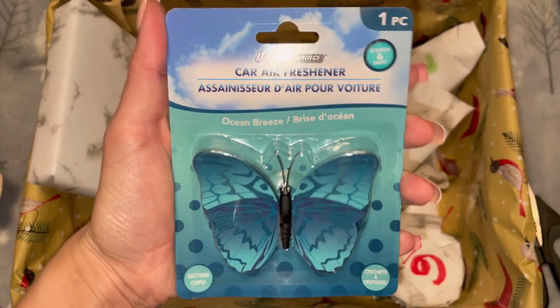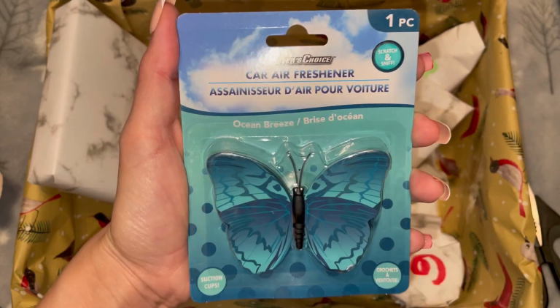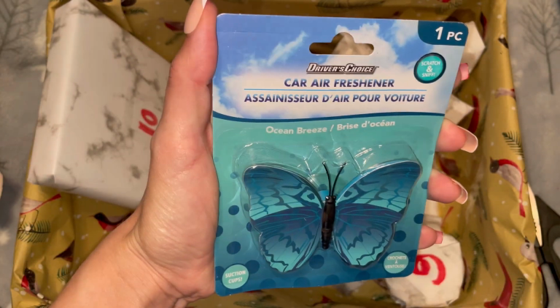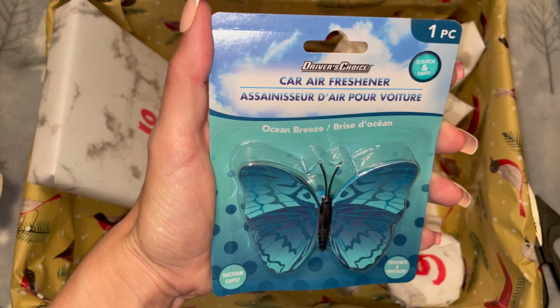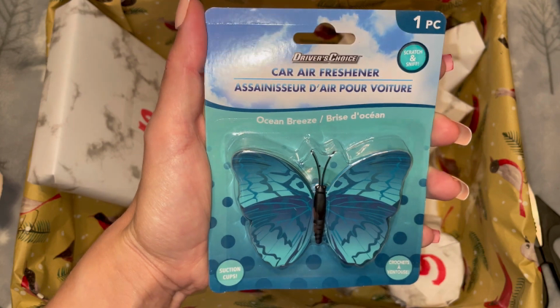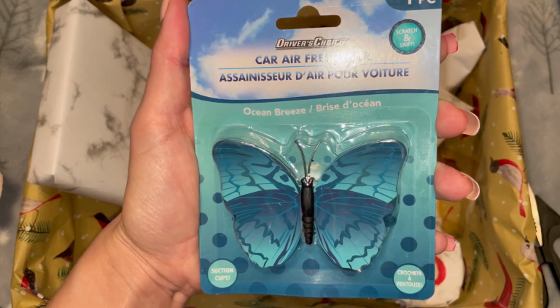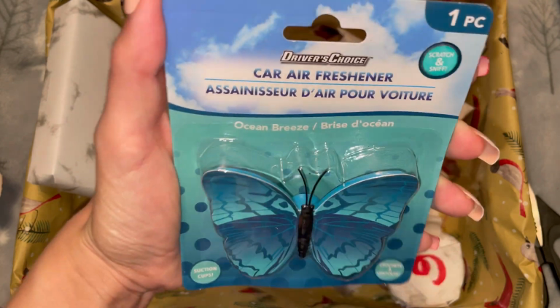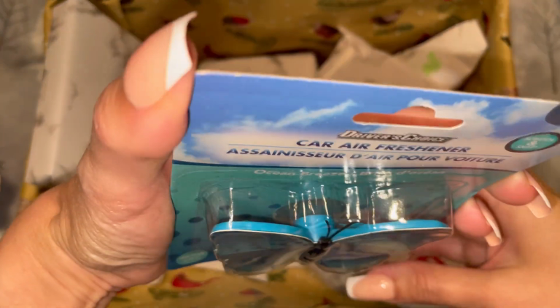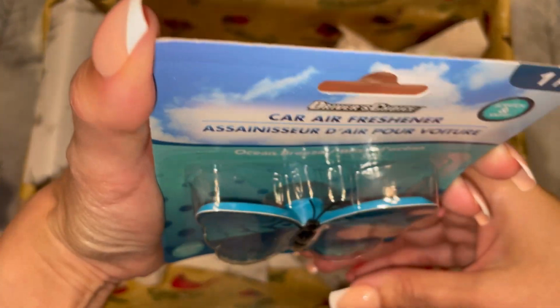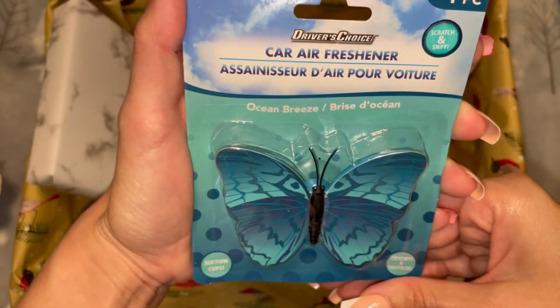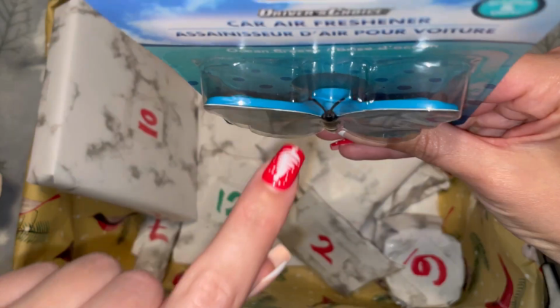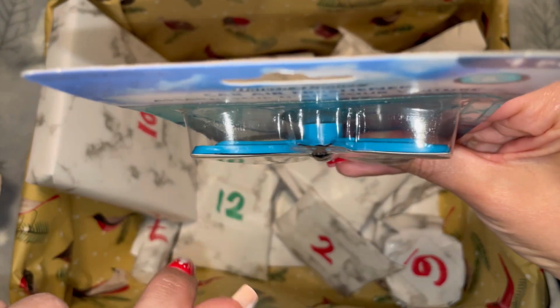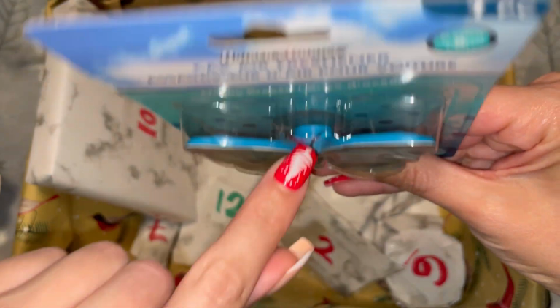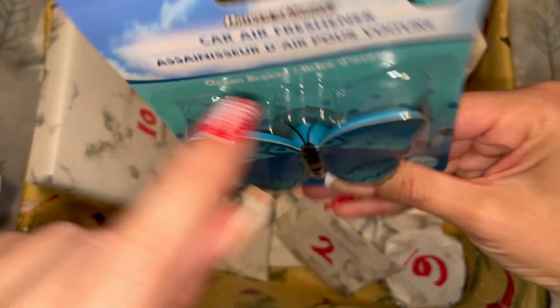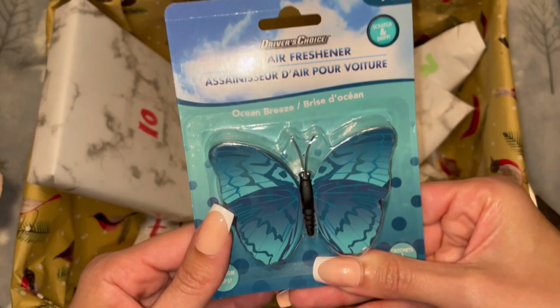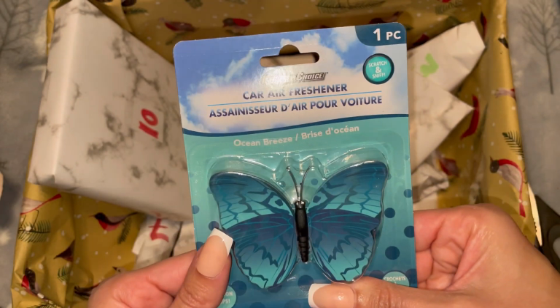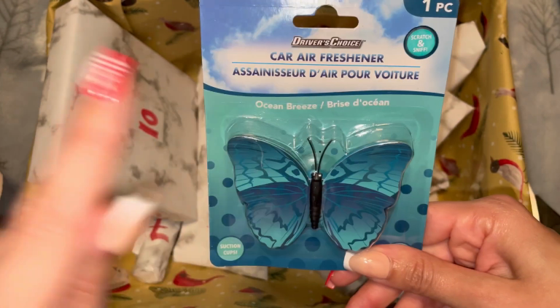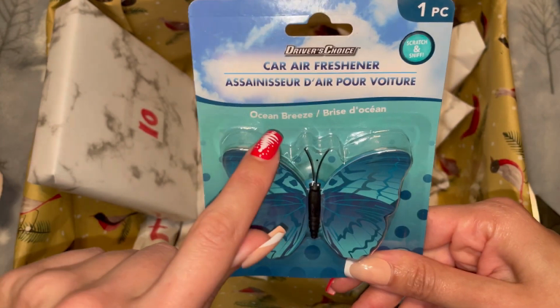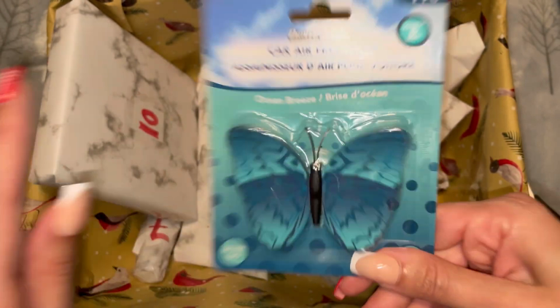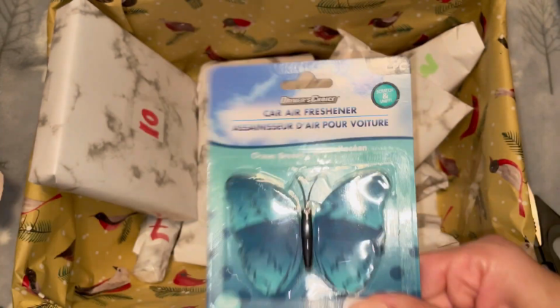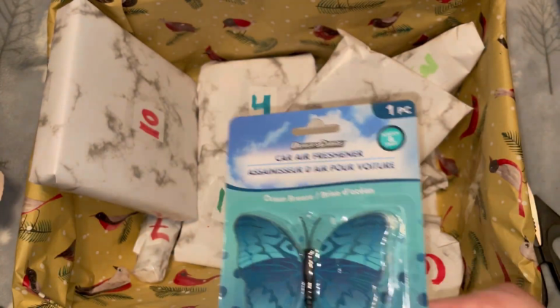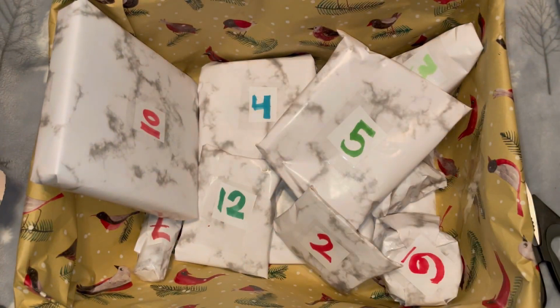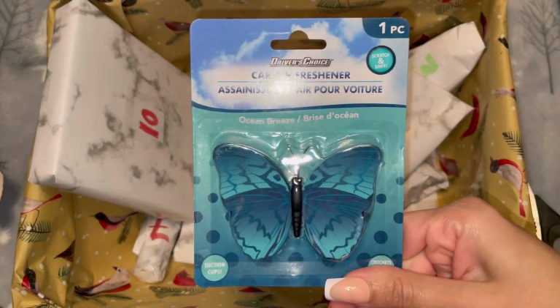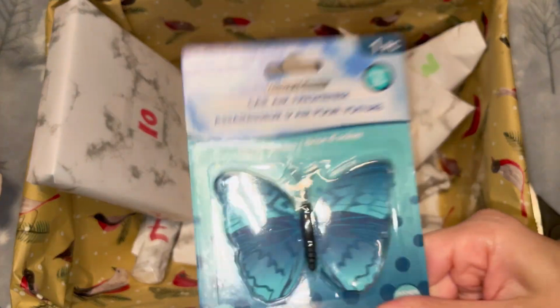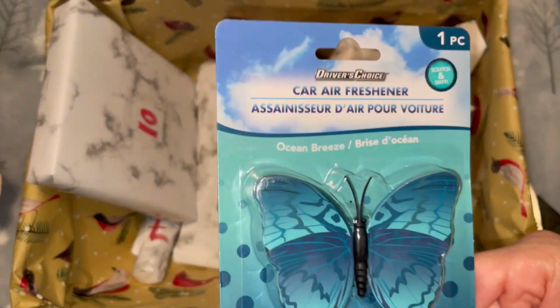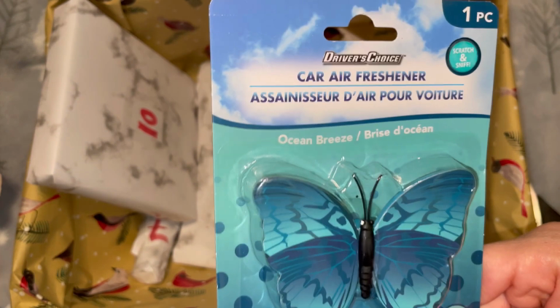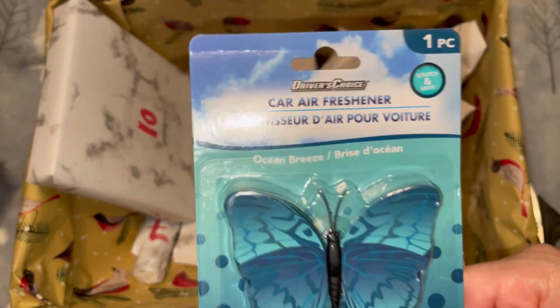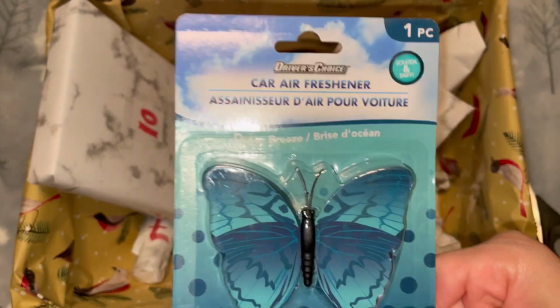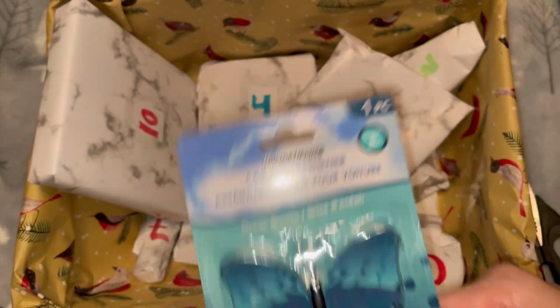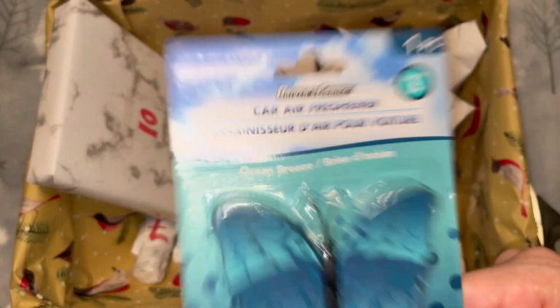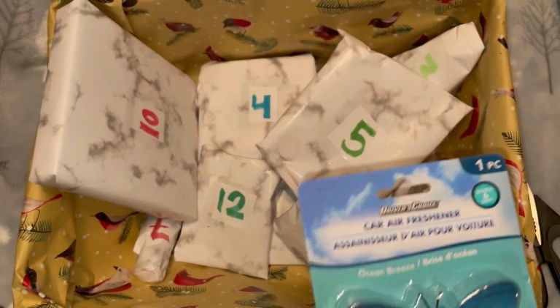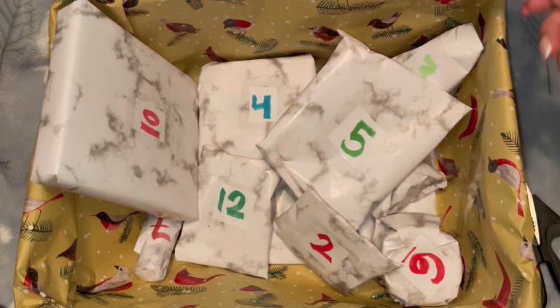Our first little gift in the advent calendar is a car air freshener. It is in the shape of a butterfly — a little suction cup thing — and the scent is ocean breeze. I'll give it a little sniff... it smells nice, it smells fresh. No complaints here, that is a pretty good gift for day number one.